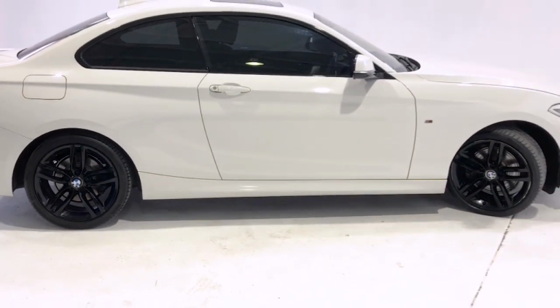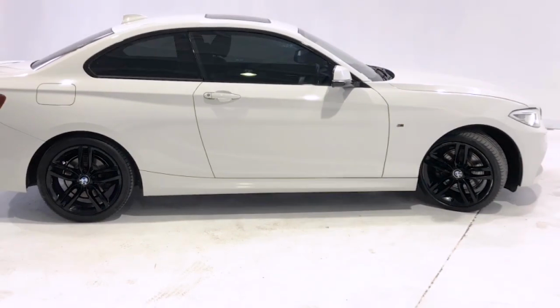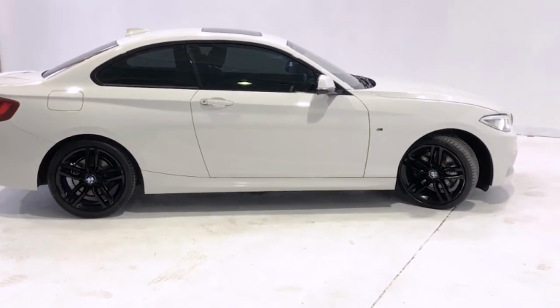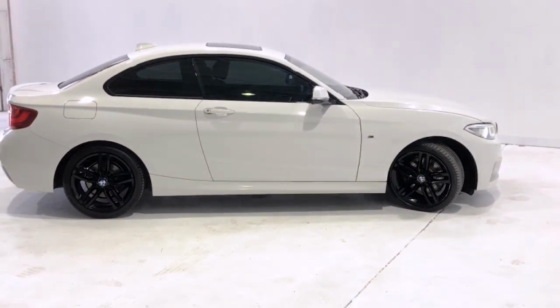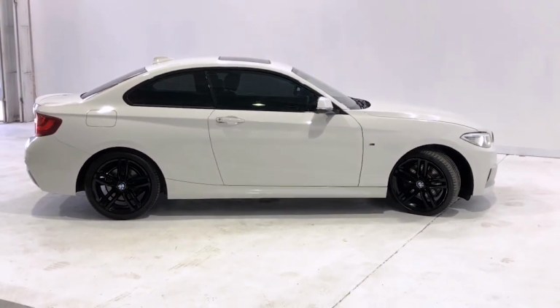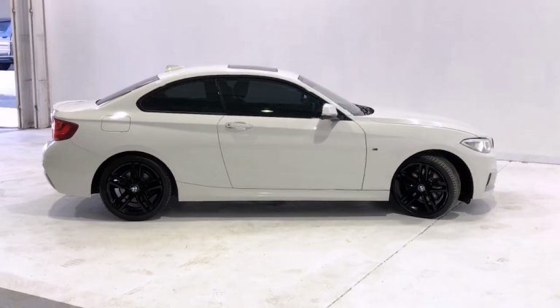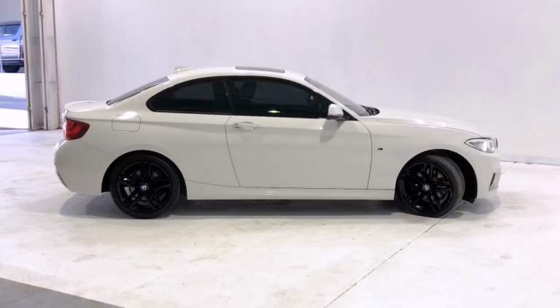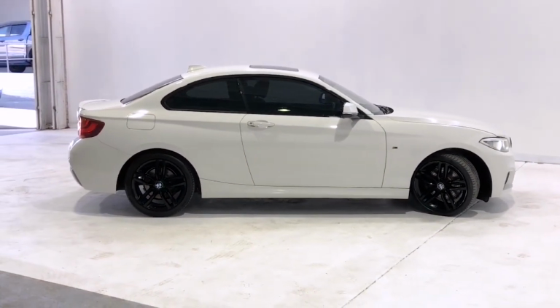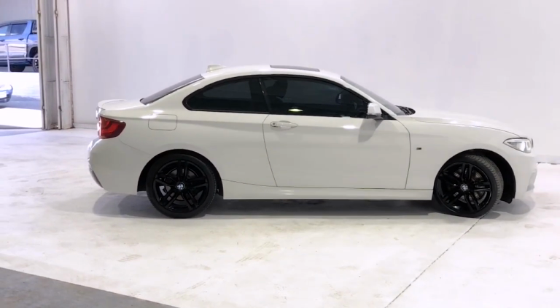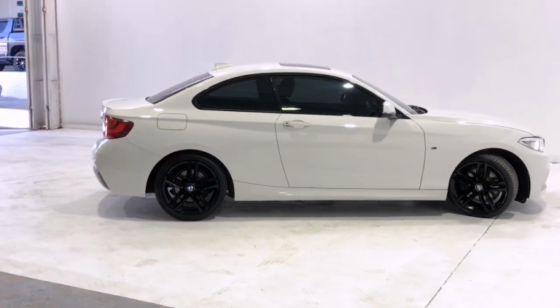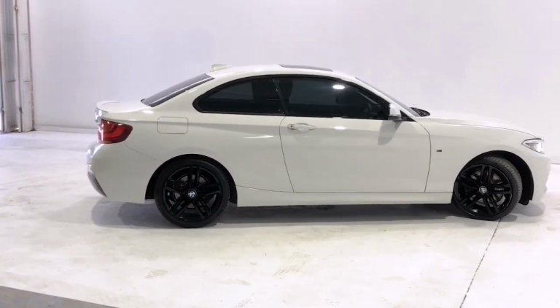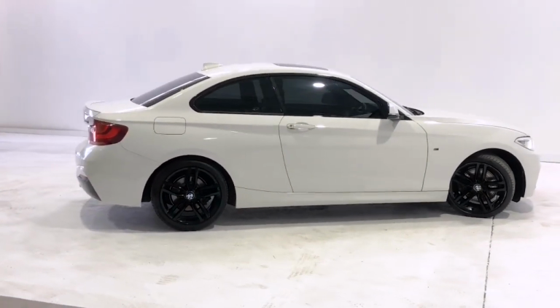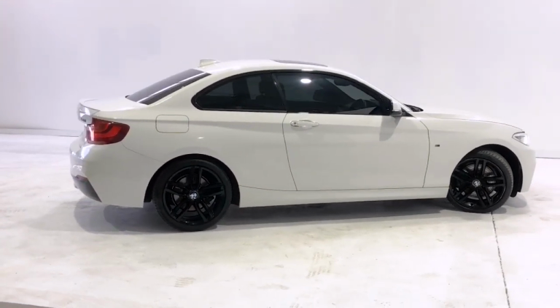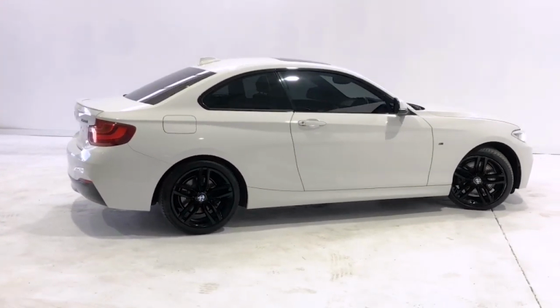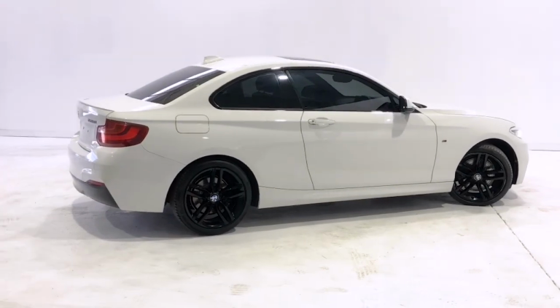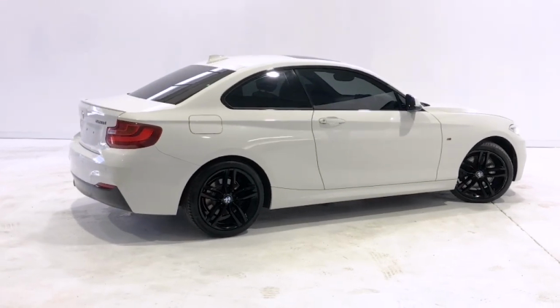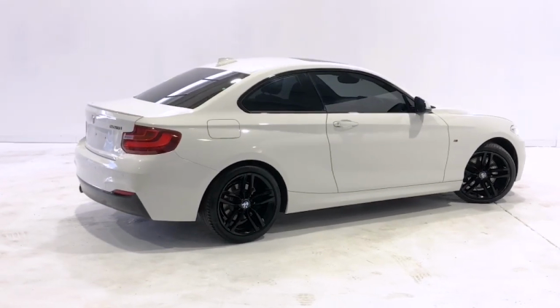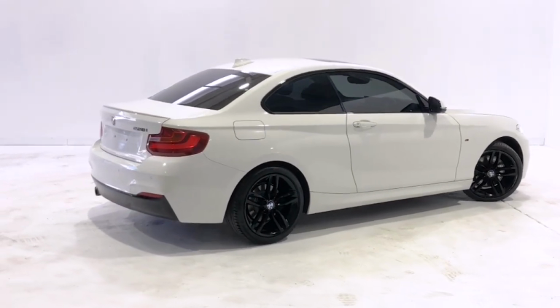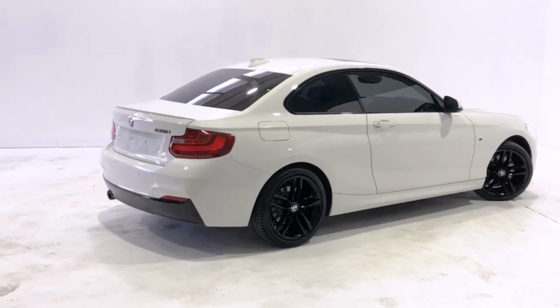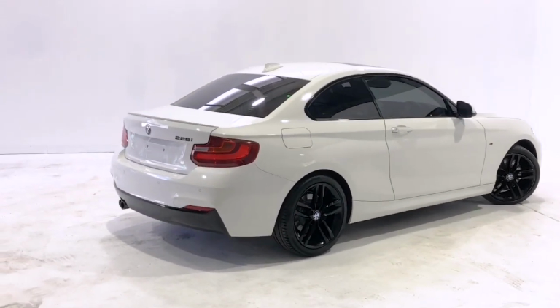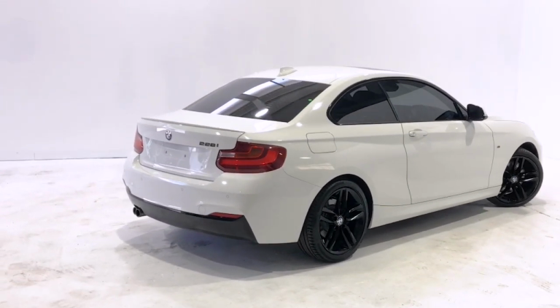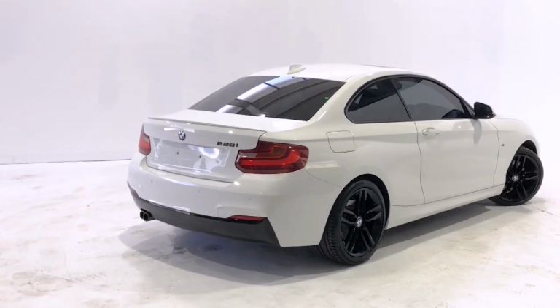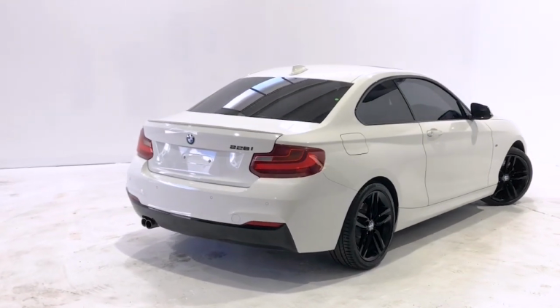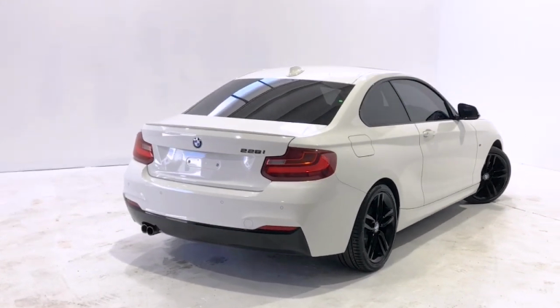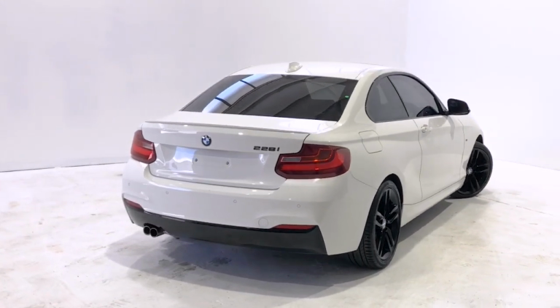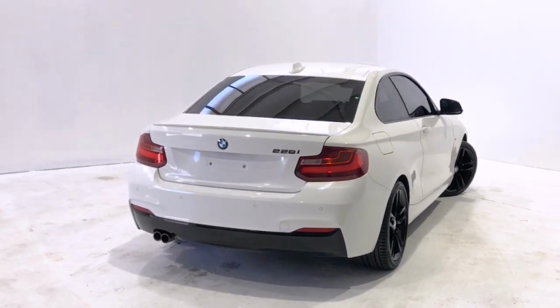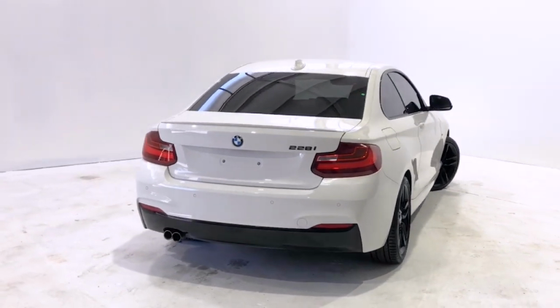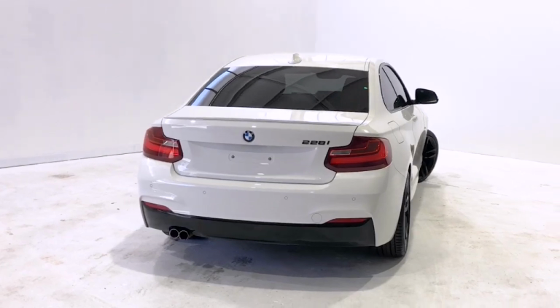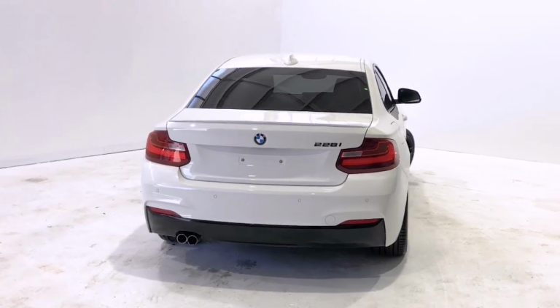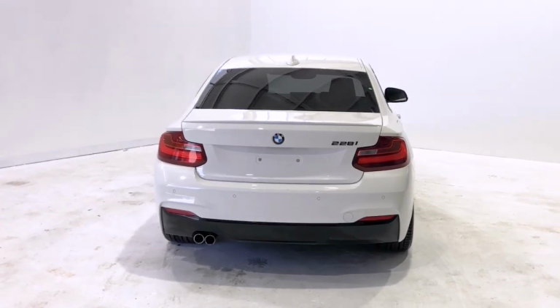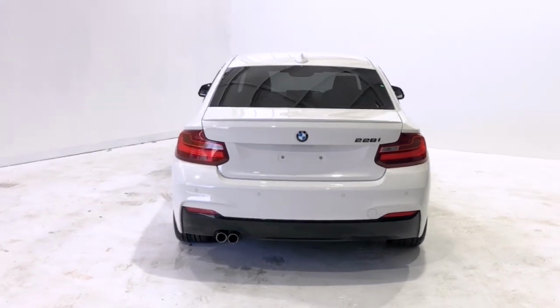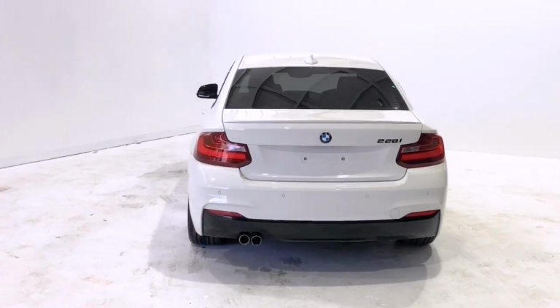Additional features include: first-aid kit, front footwell lights, front fog lights, floor mats front and rear, headrests adjustable on all seats, head airbags, built-in hard disk drive, and high-mounted rear stoplight.